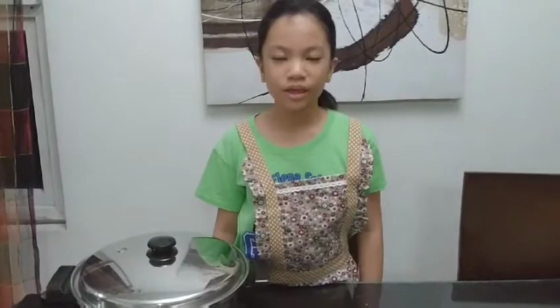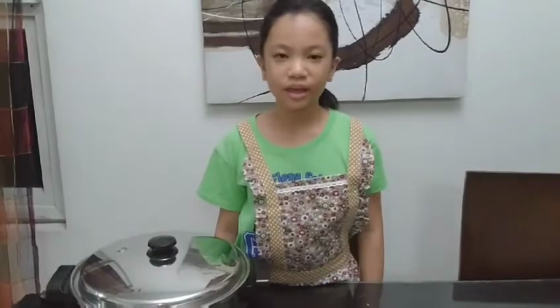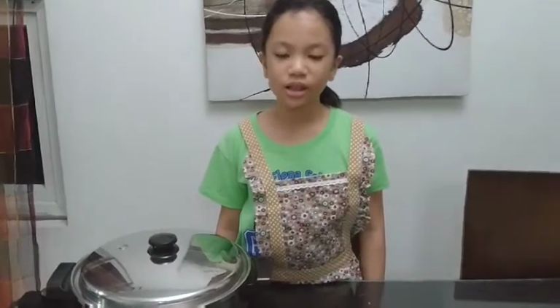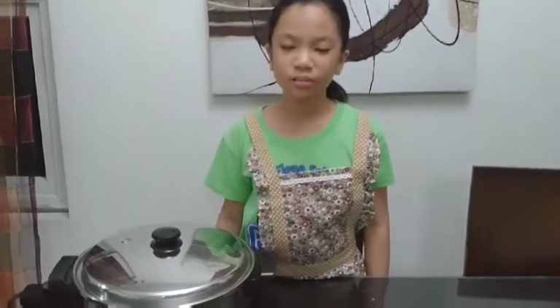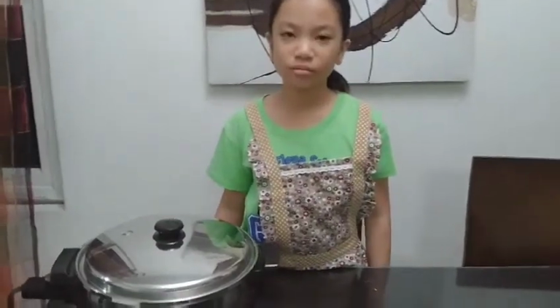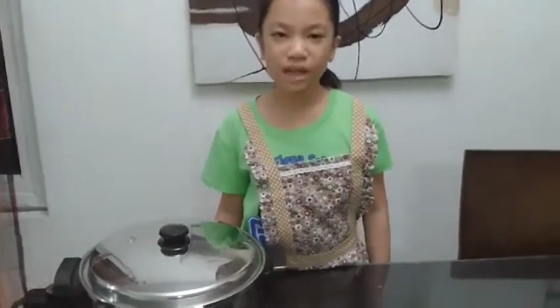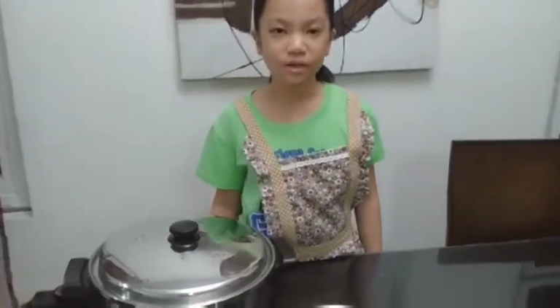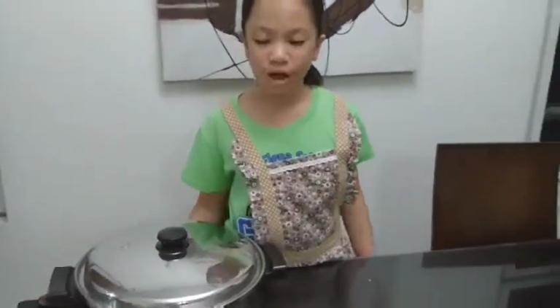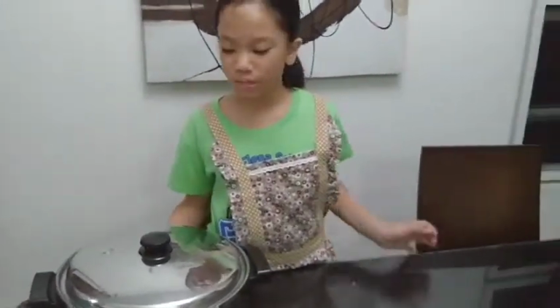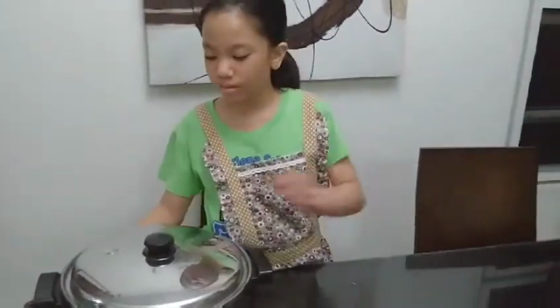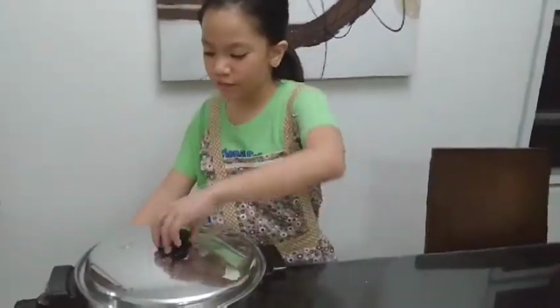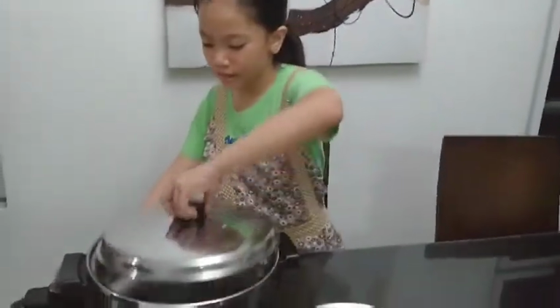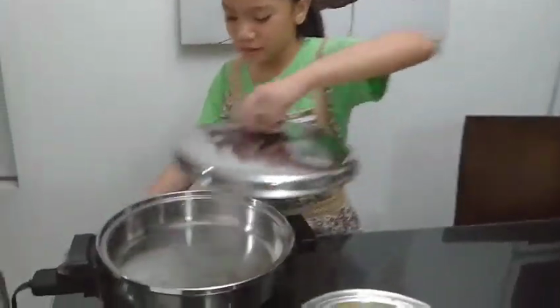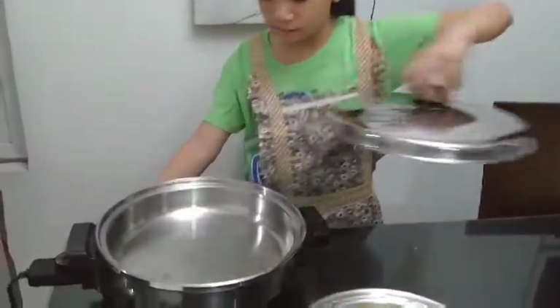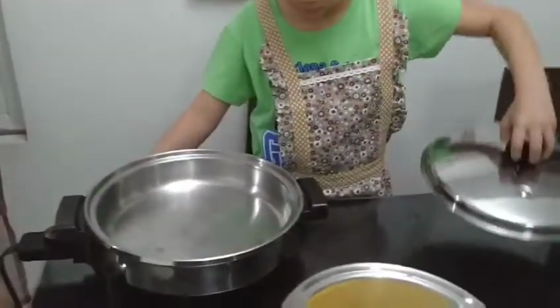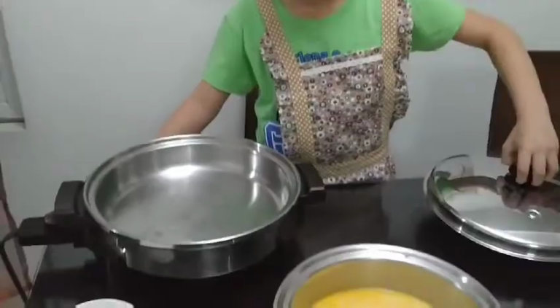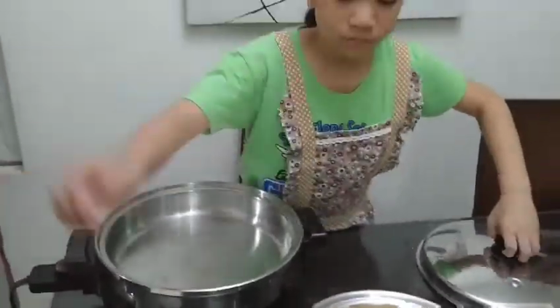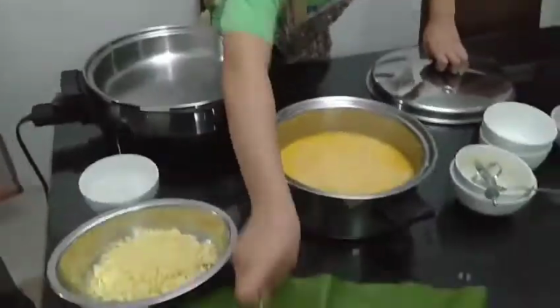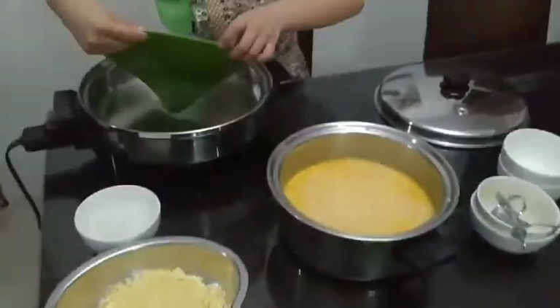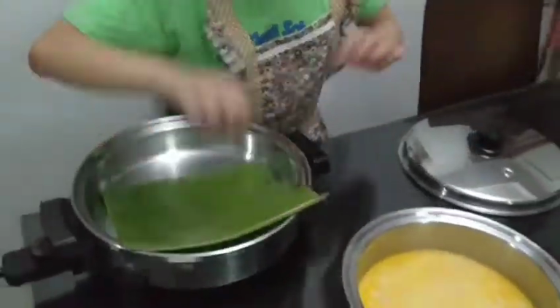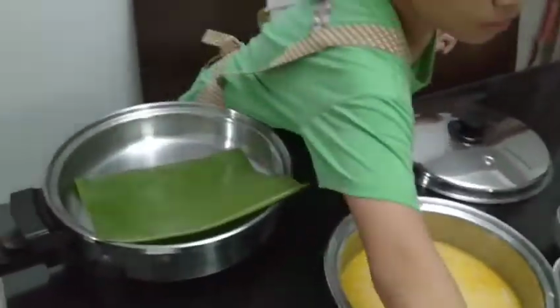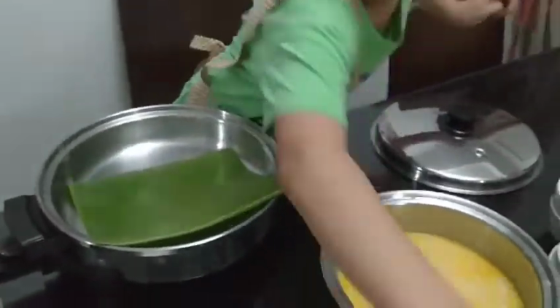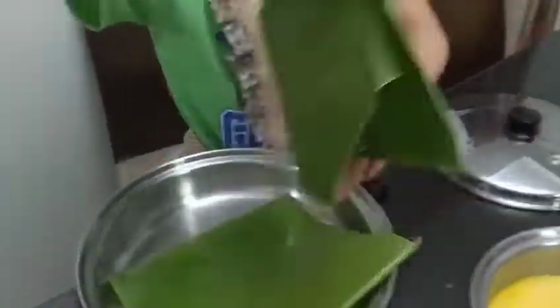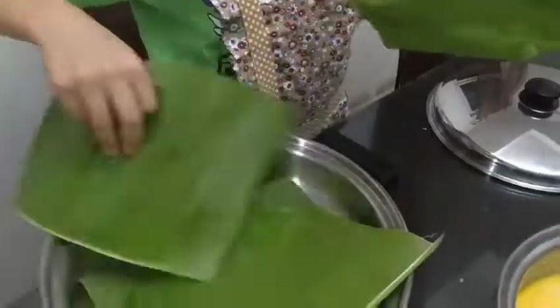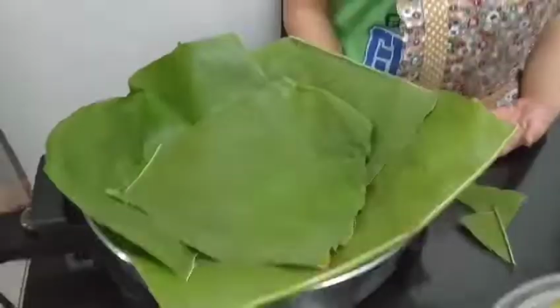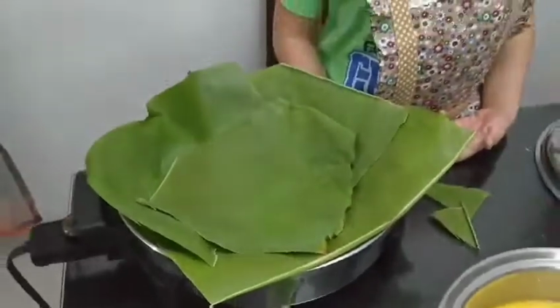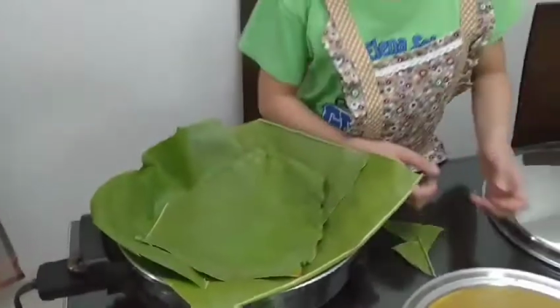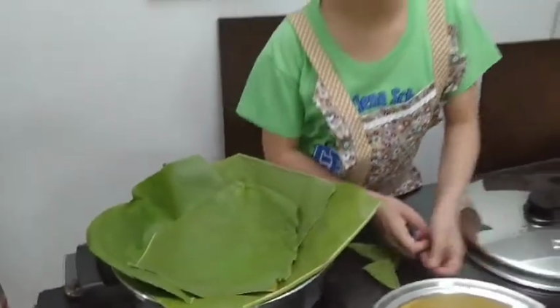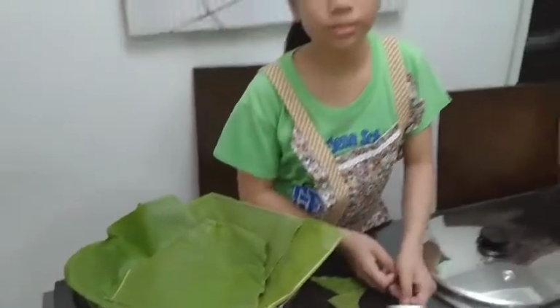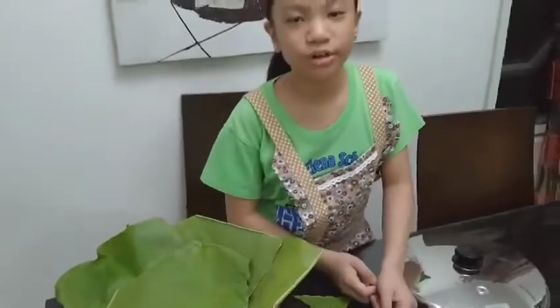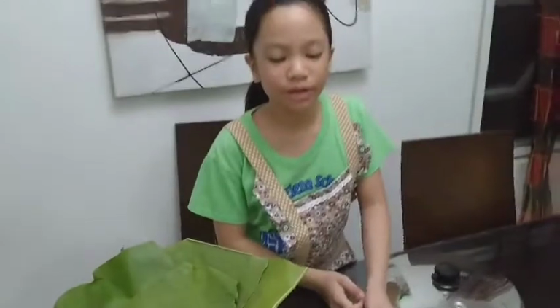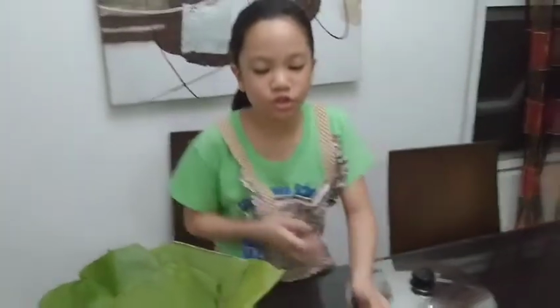Next, let's put banana leaf at the bottom of the skillet. Then let's pour the mixture.